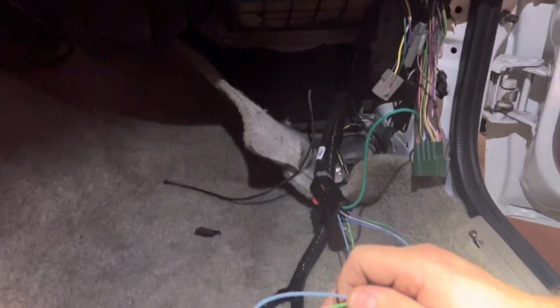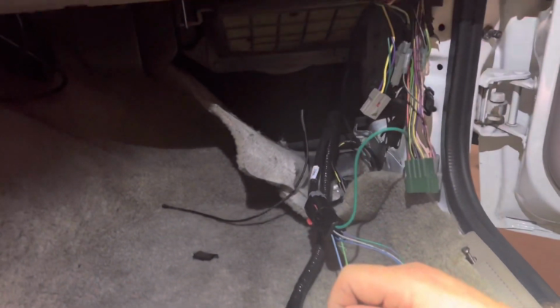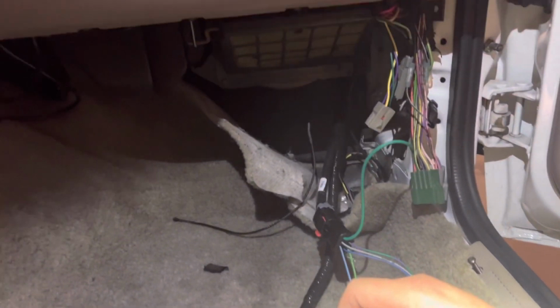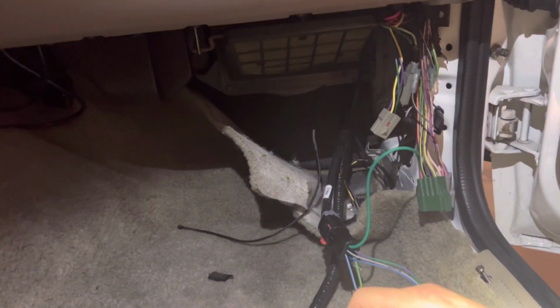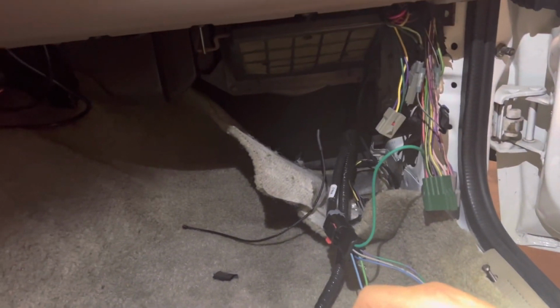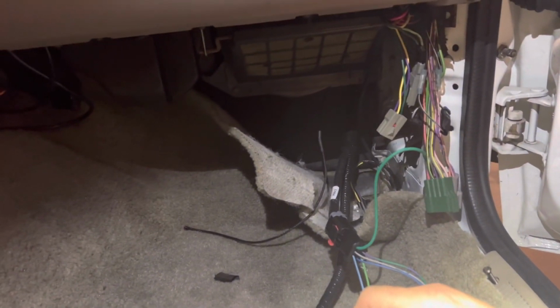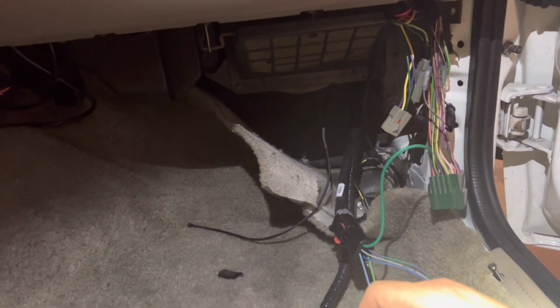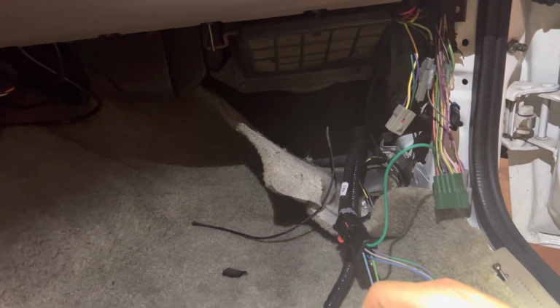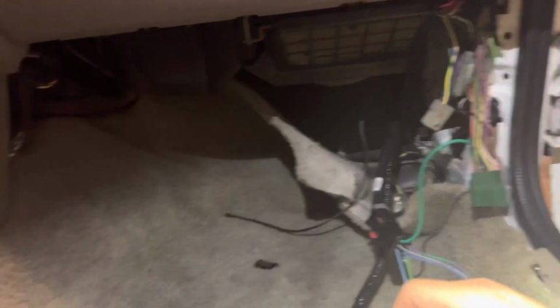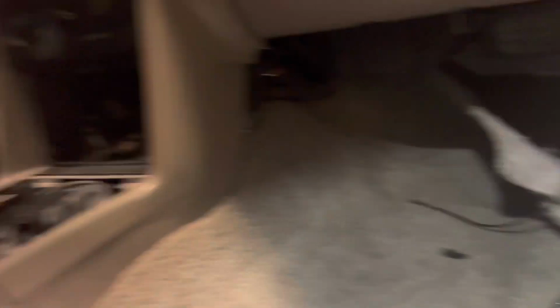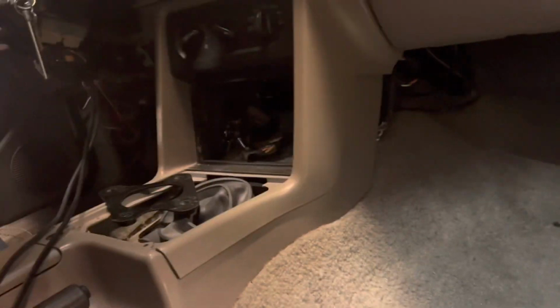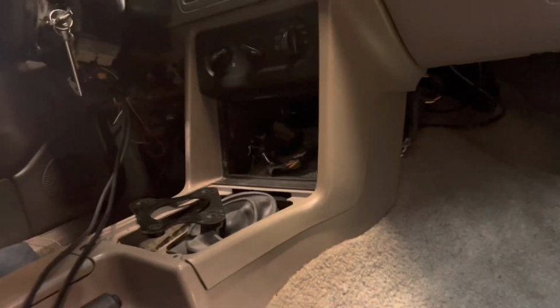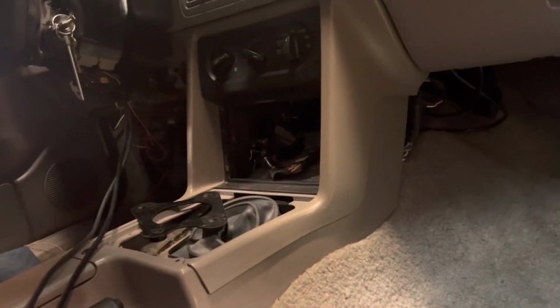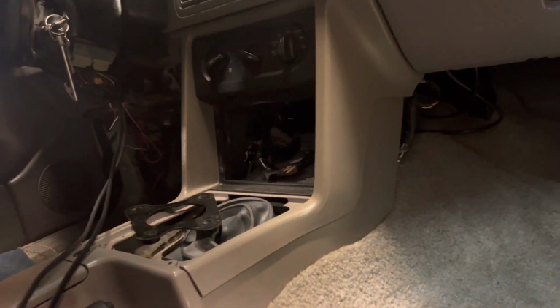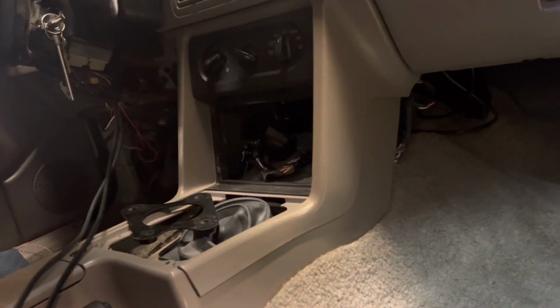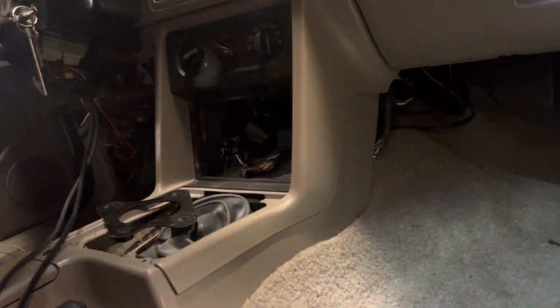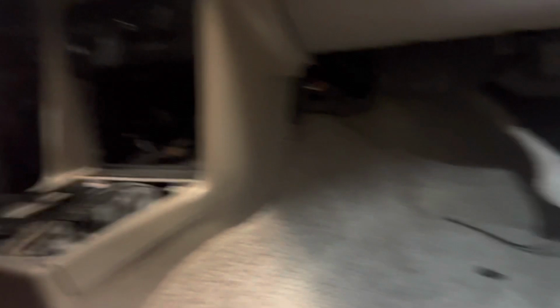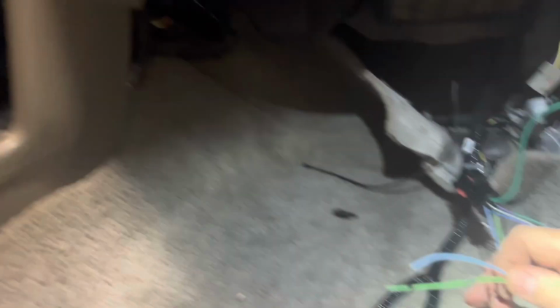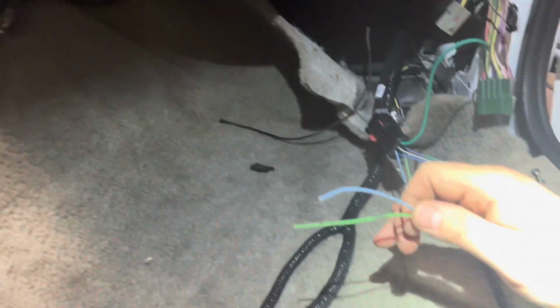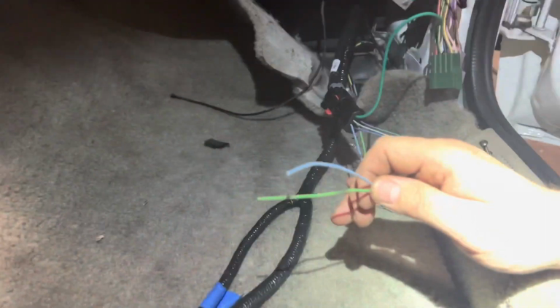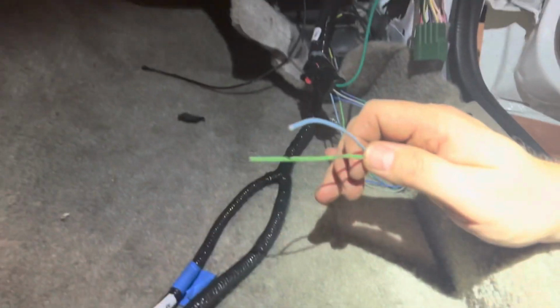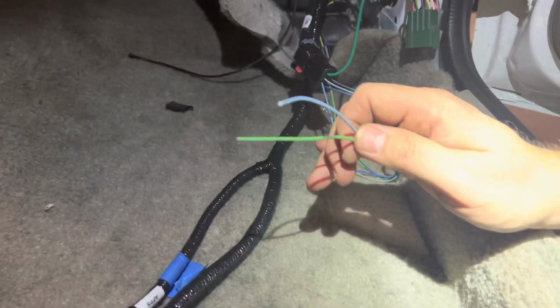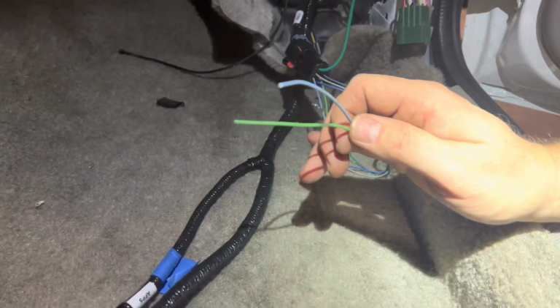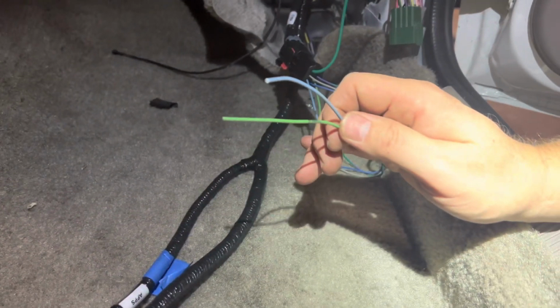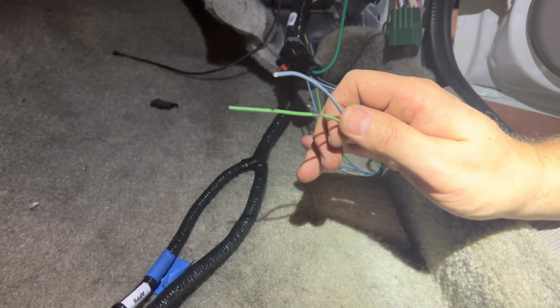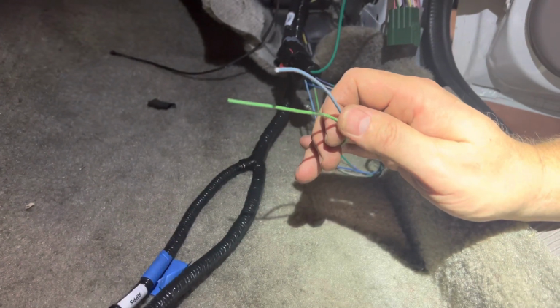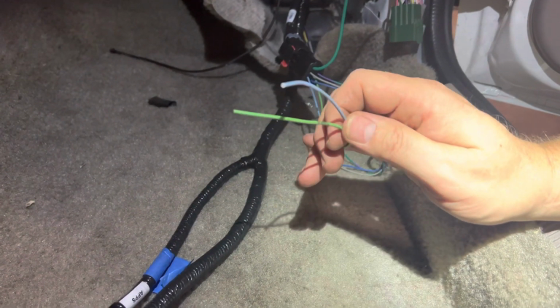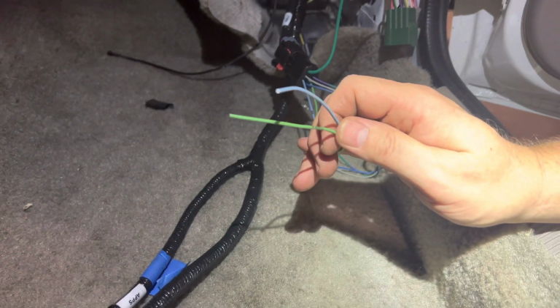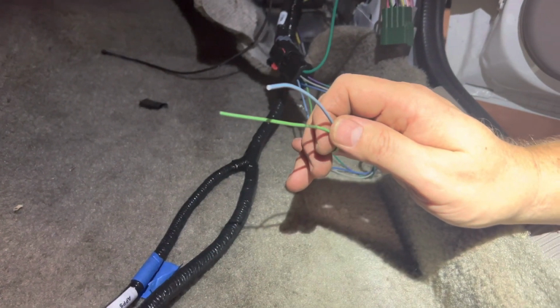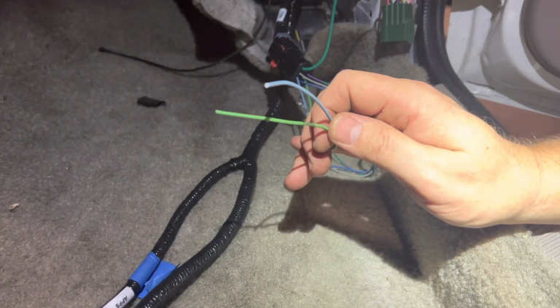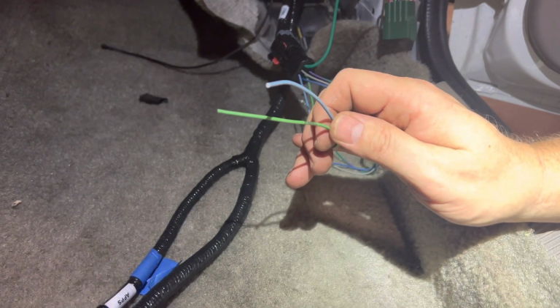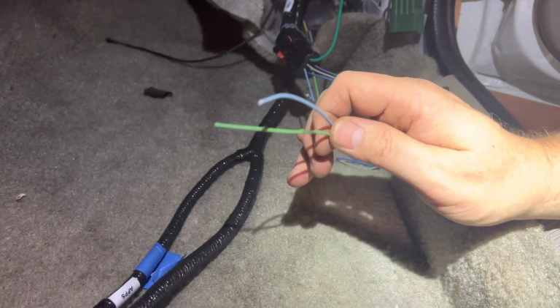I have my wires pulled through where the factory ECU went, and I need to connect them over at the column. I'm going to add a length of wire to these and then show you which wires under the column to grab.